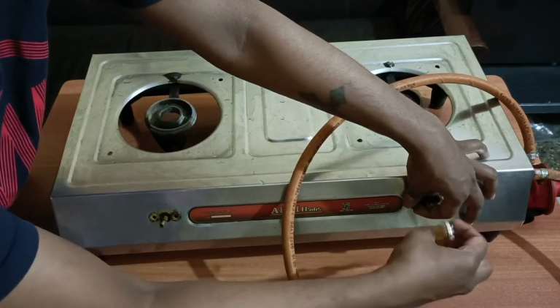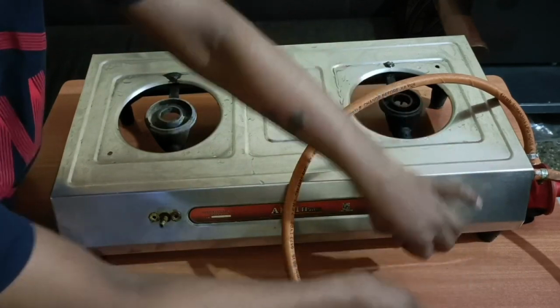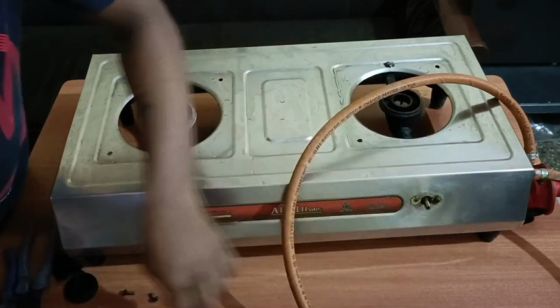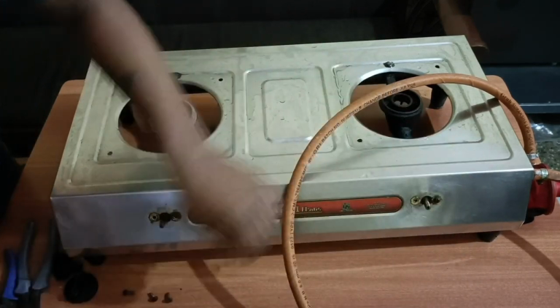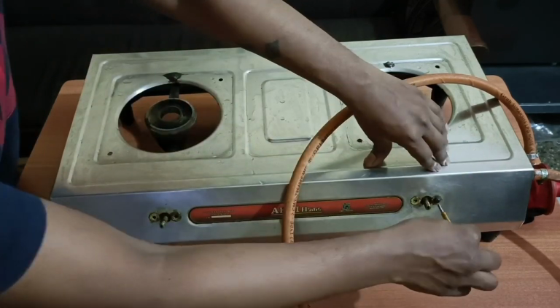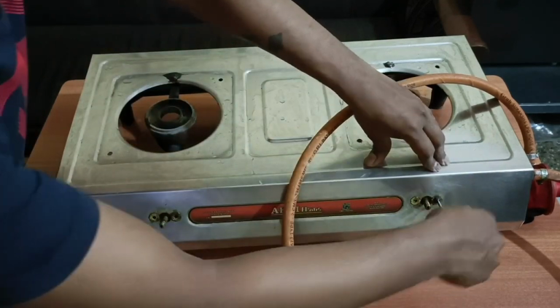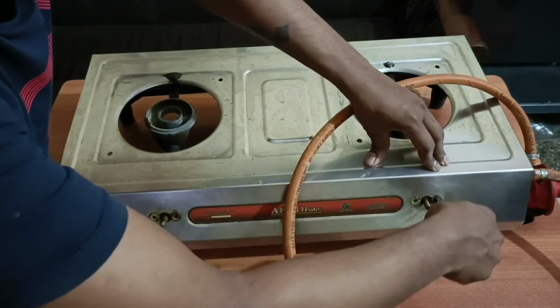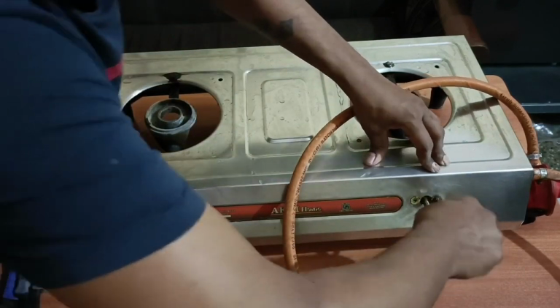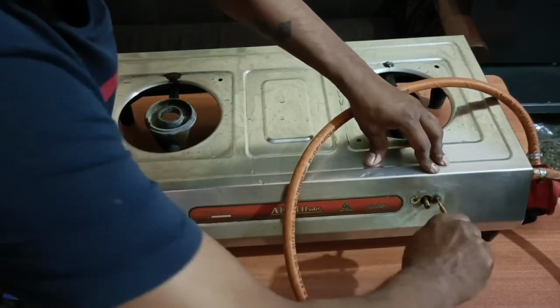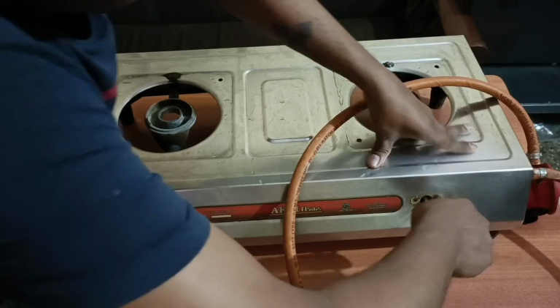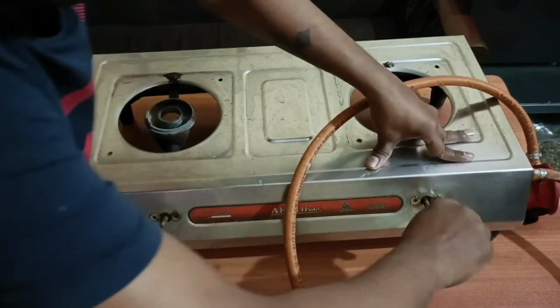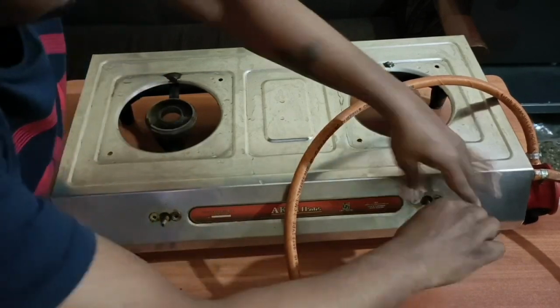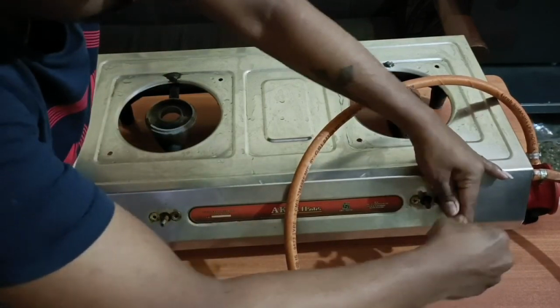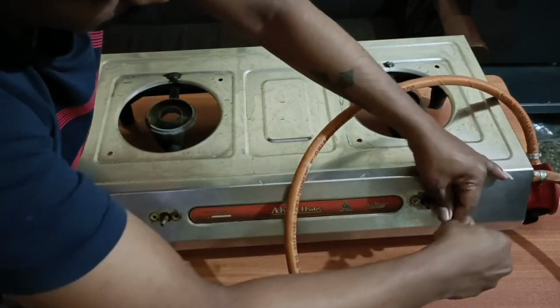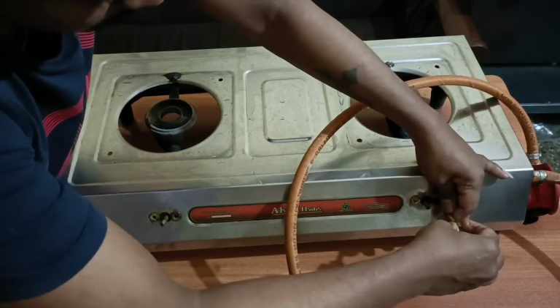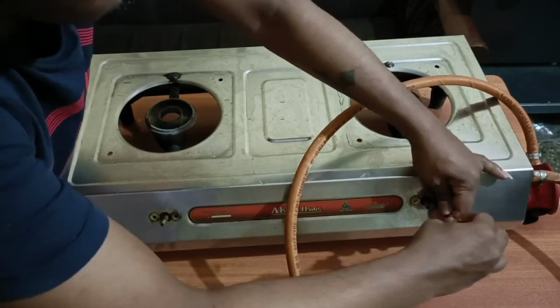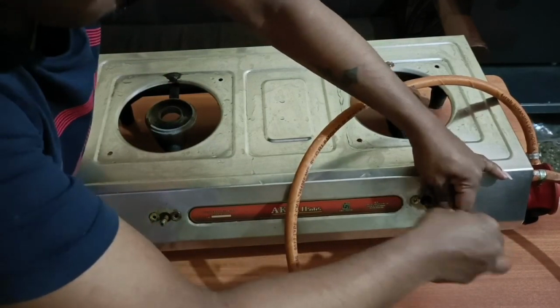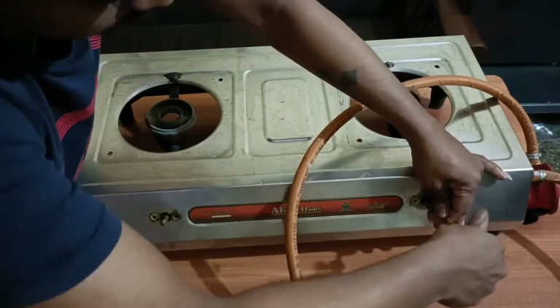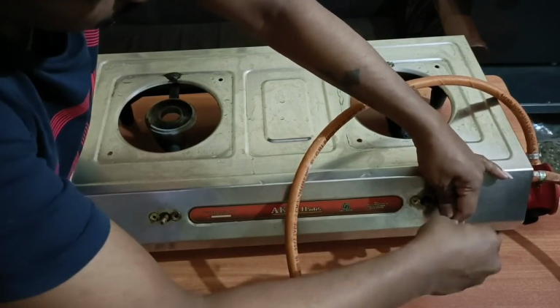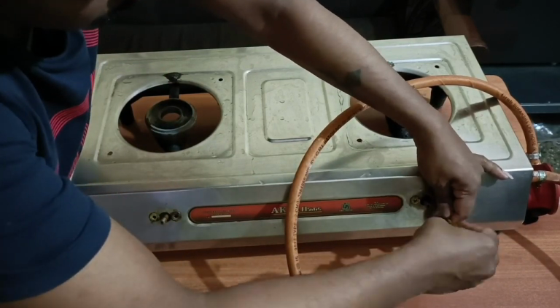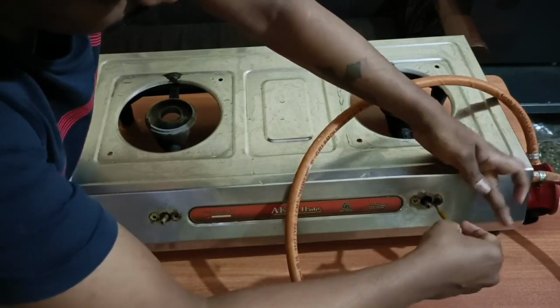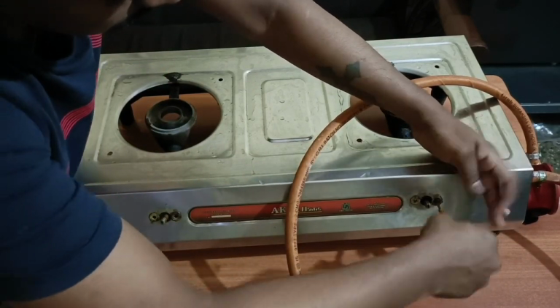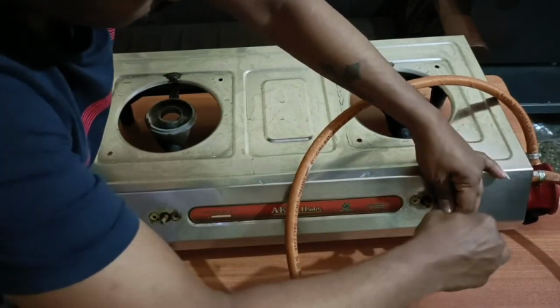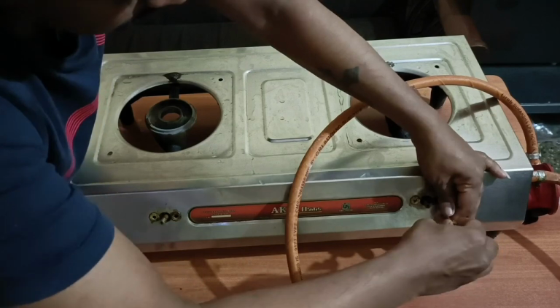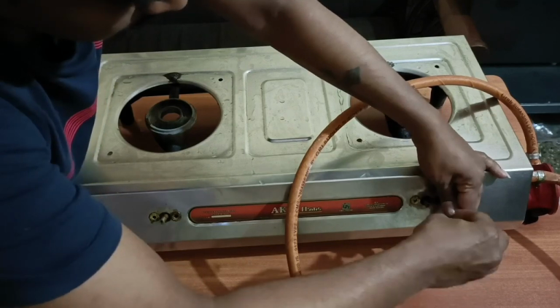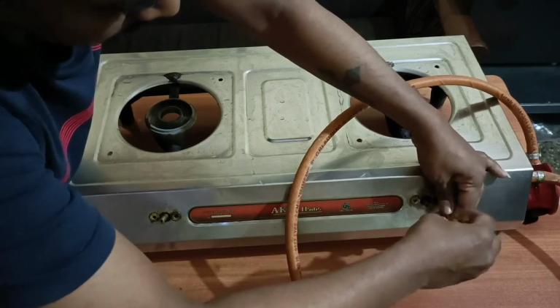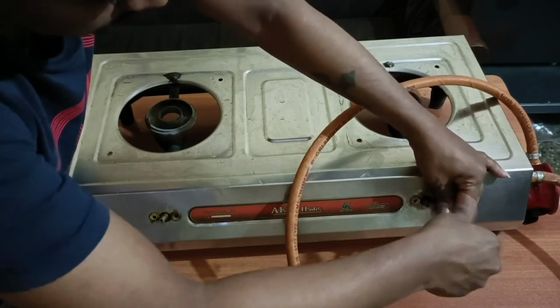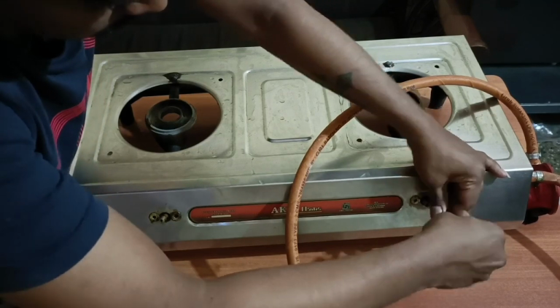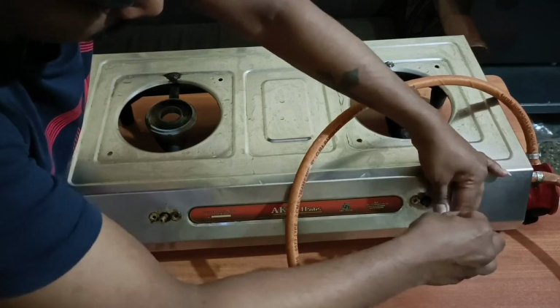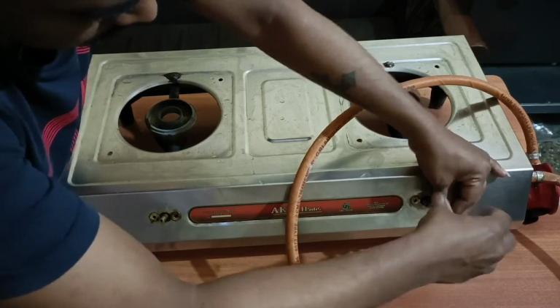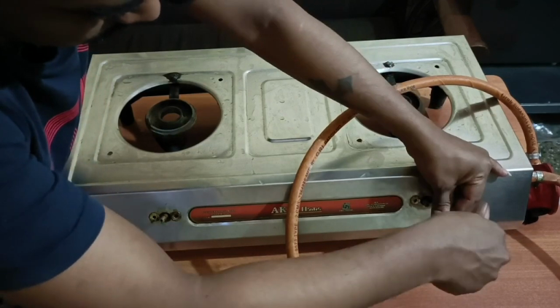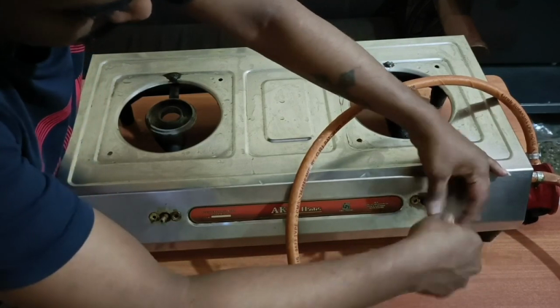We are going to start a valve change. We are going to charge for a valve like 150.